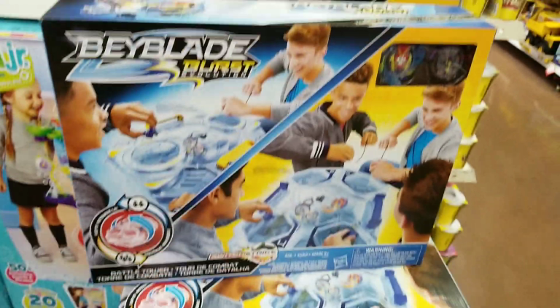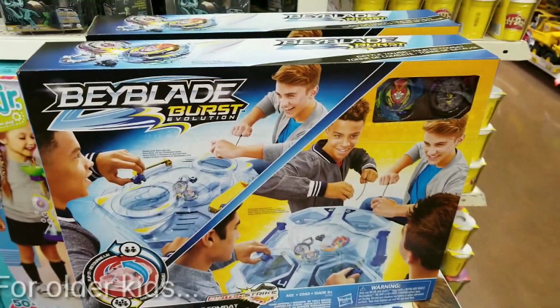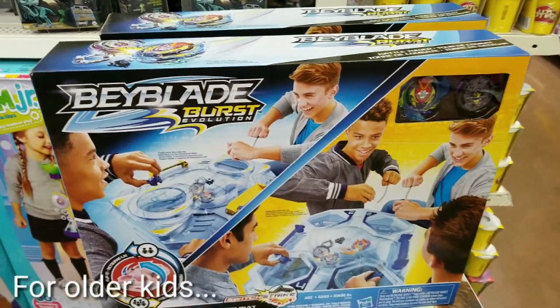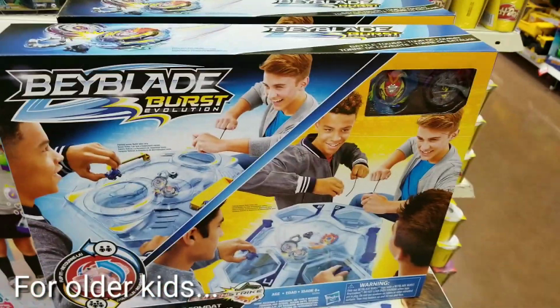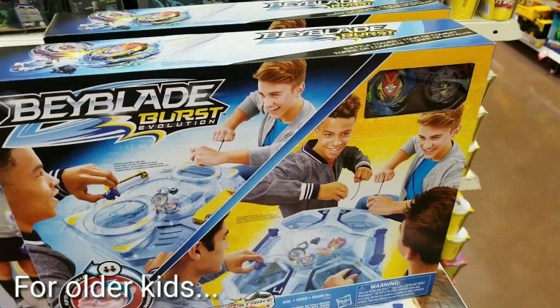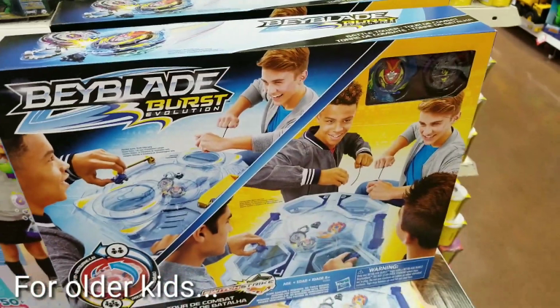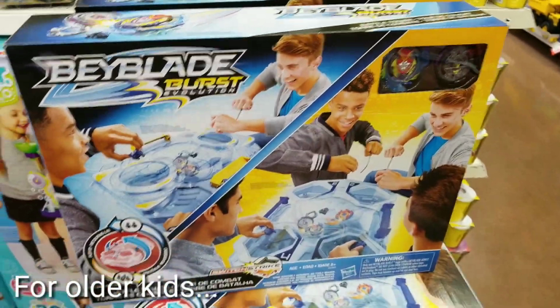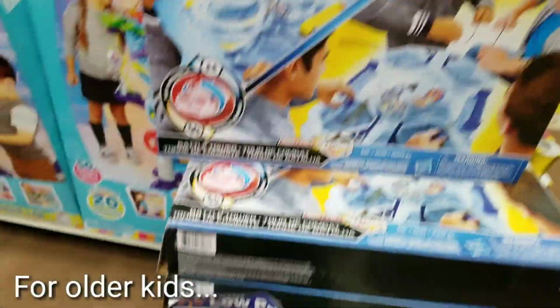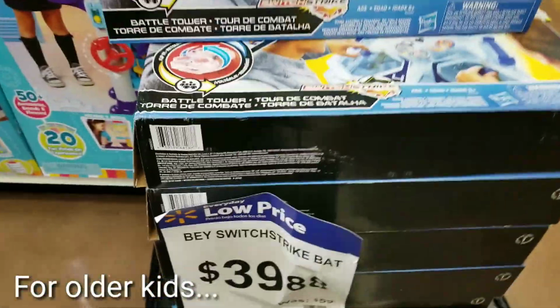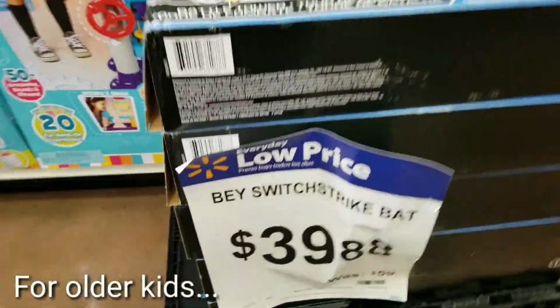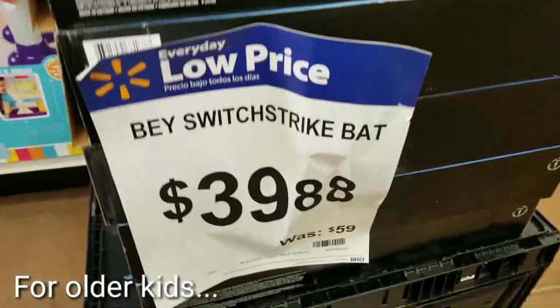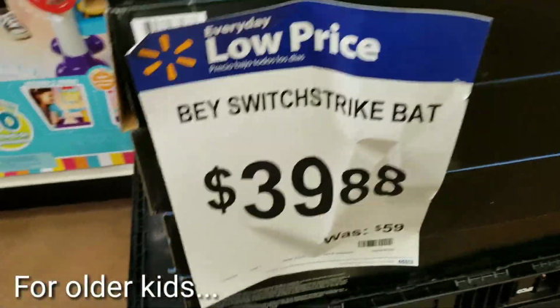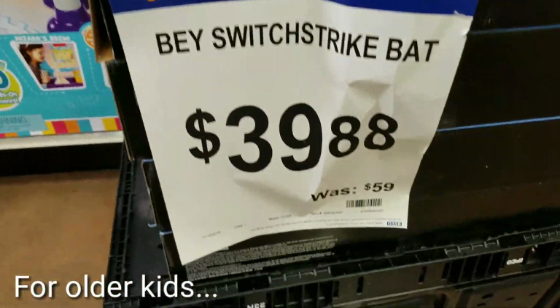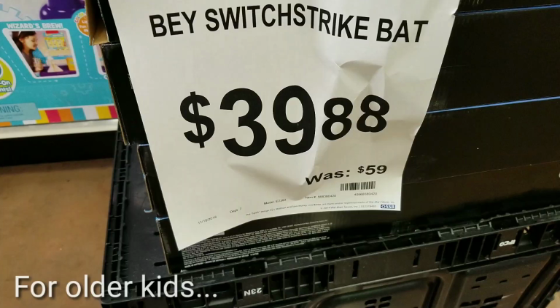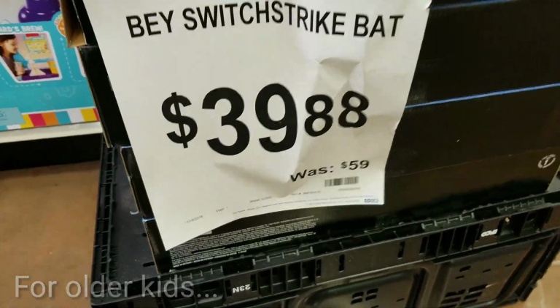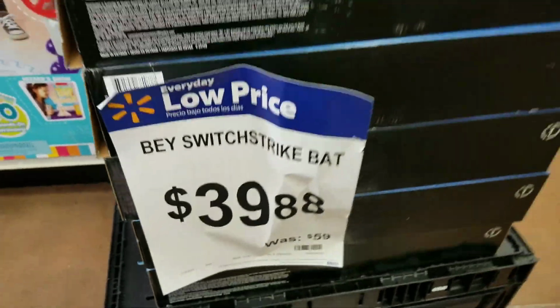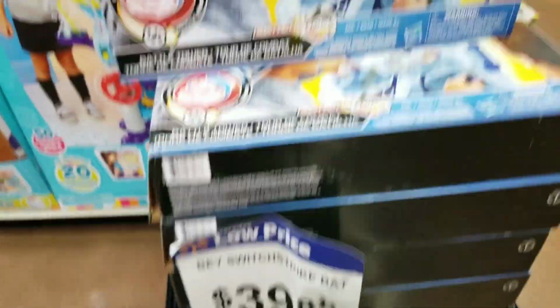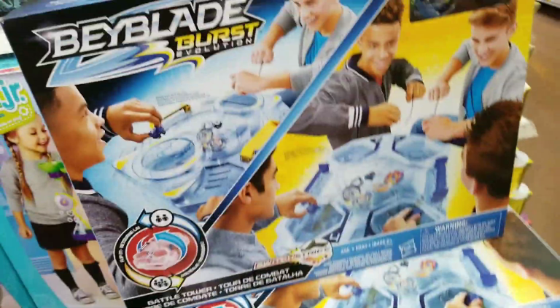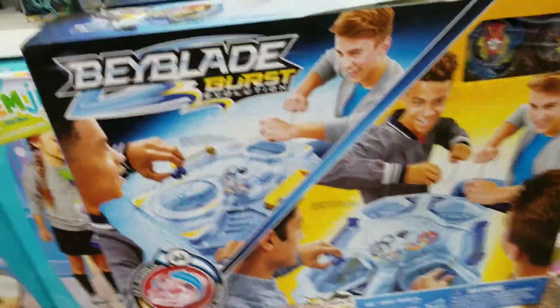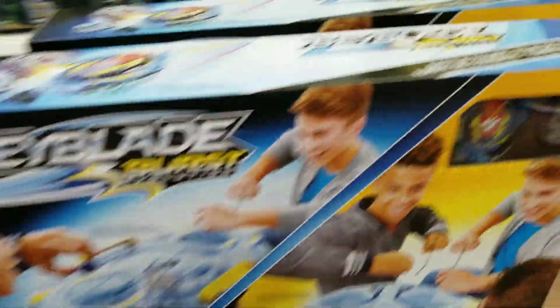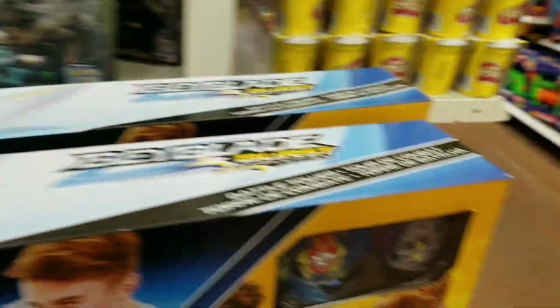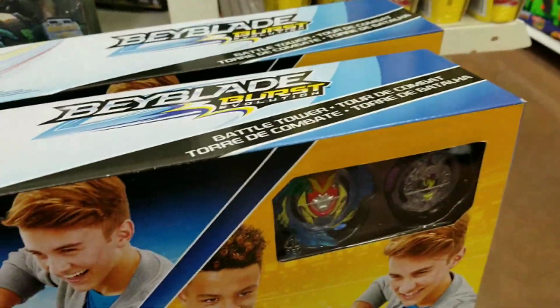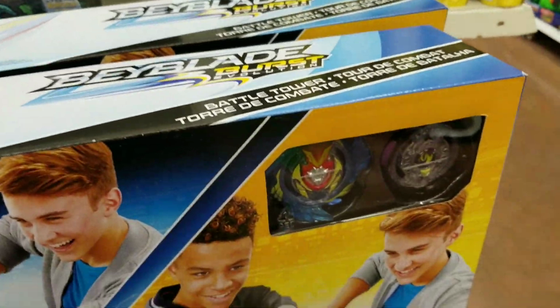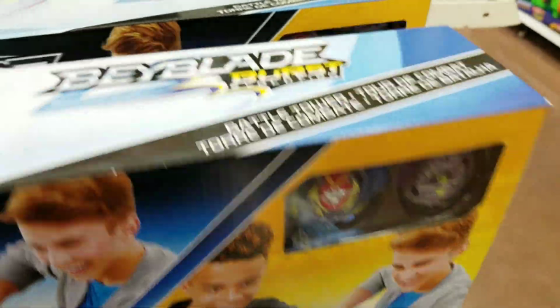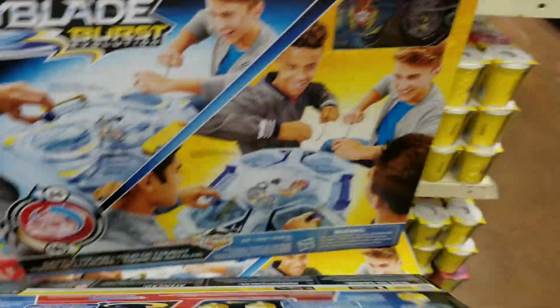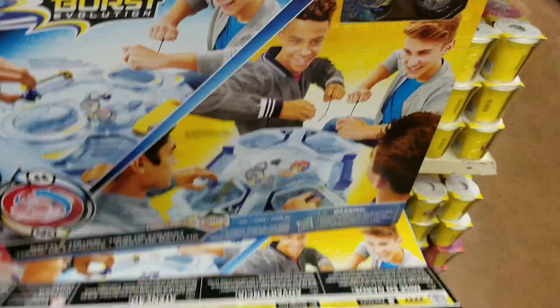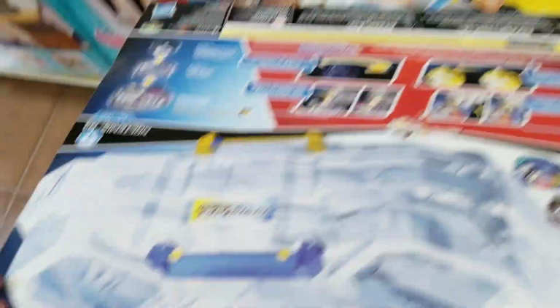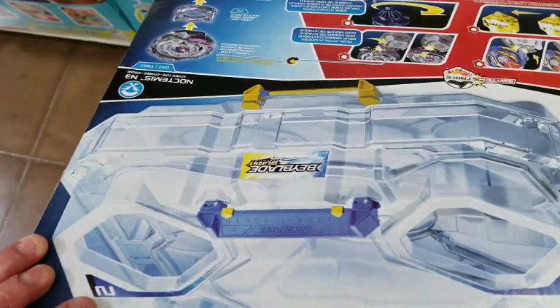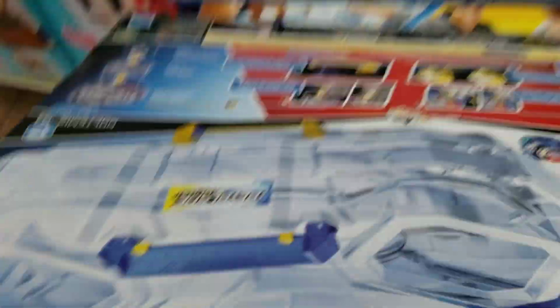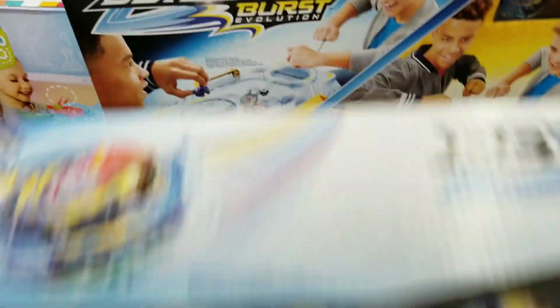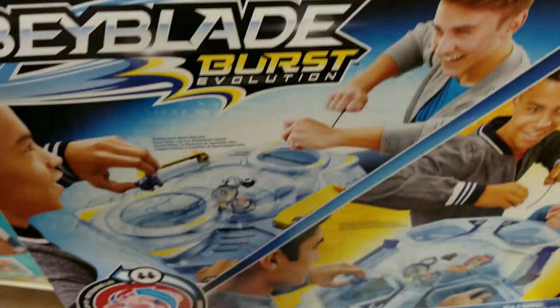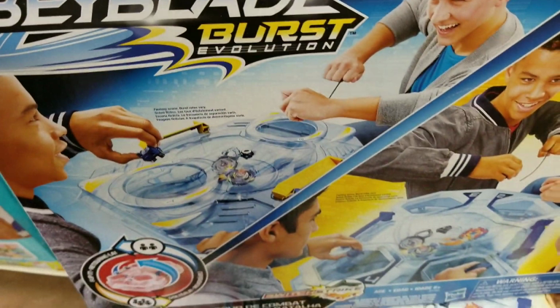Here's the Beyblade Burst Evolution. It's on sale from $59 down to $39, so this is awesome. It comes with two Beyblades and this awesome 3D set where they battle.